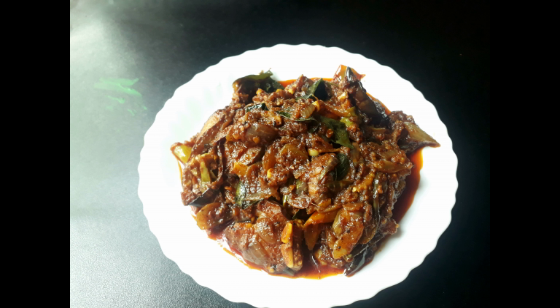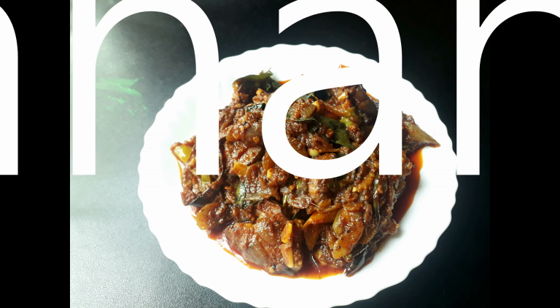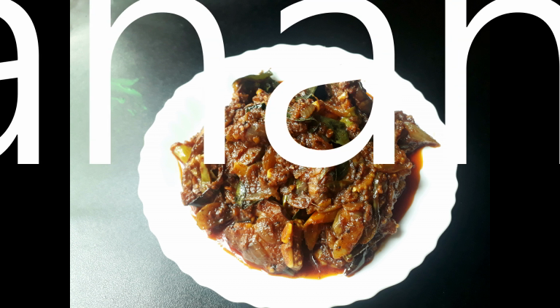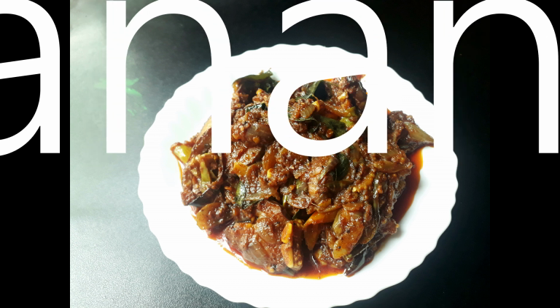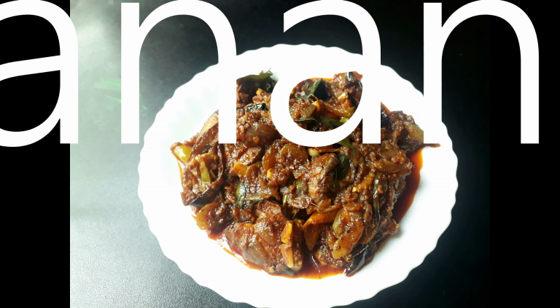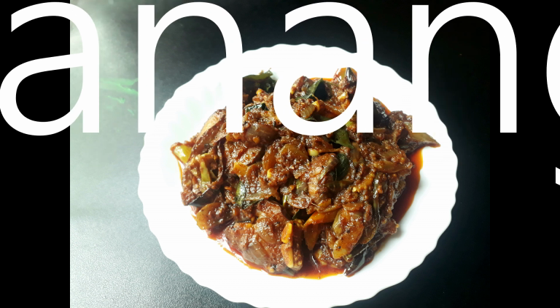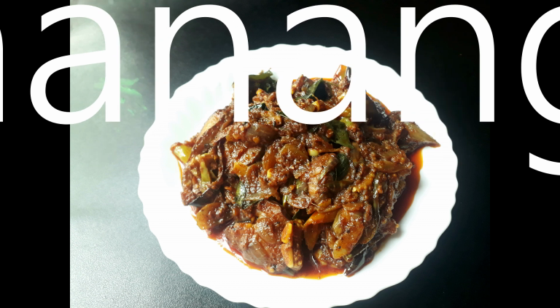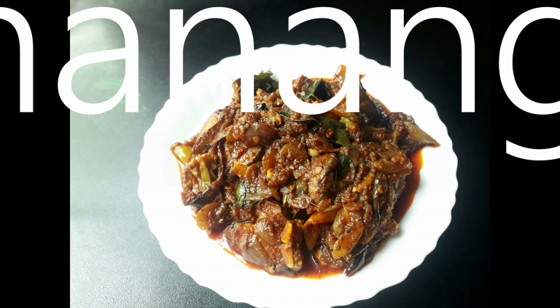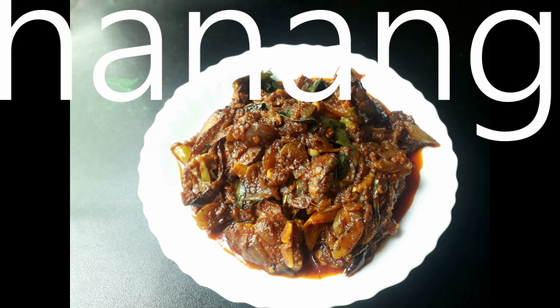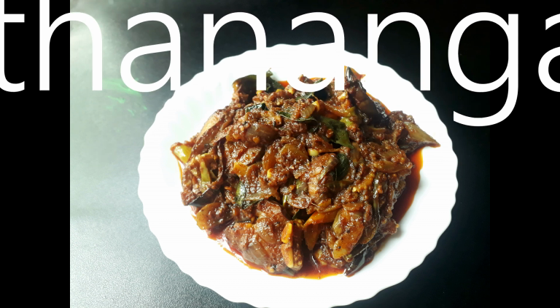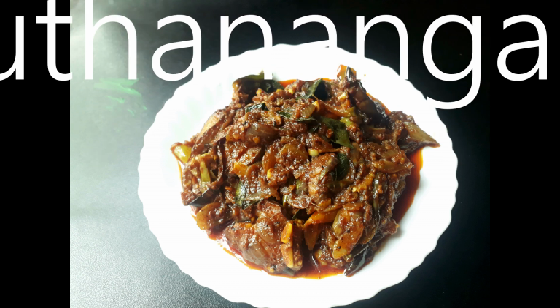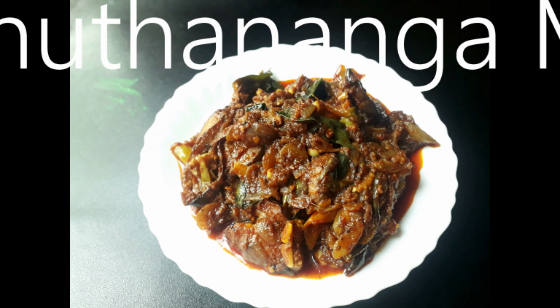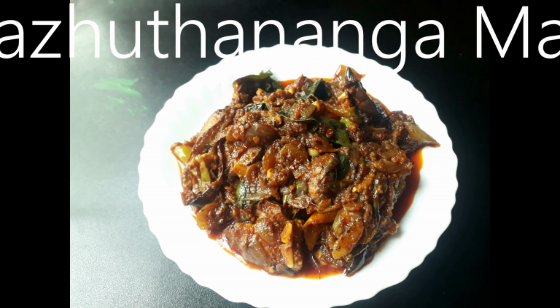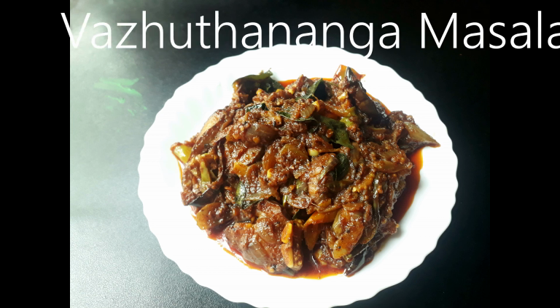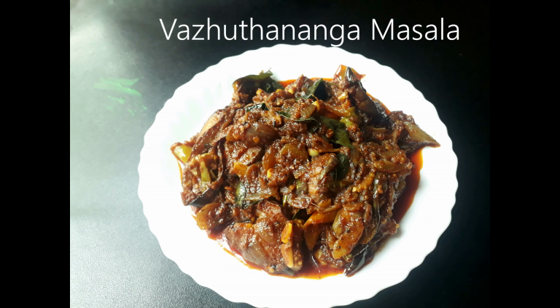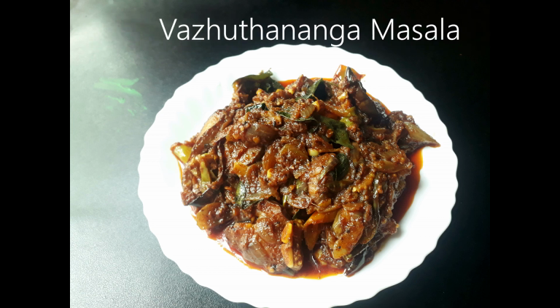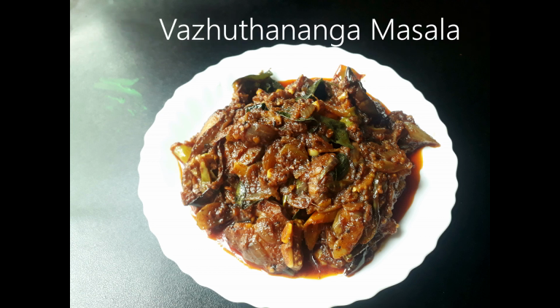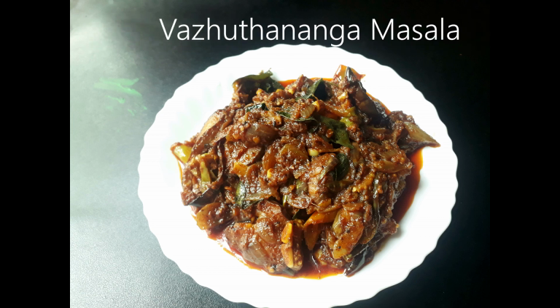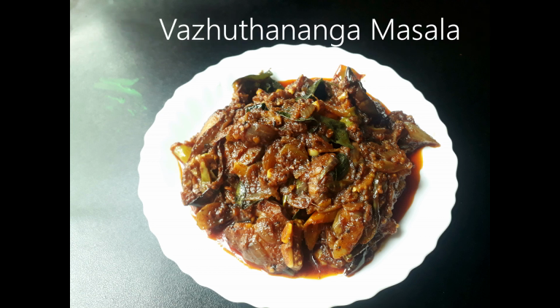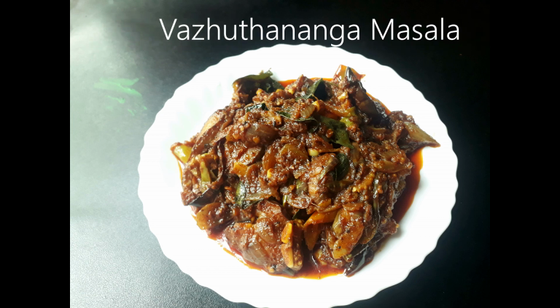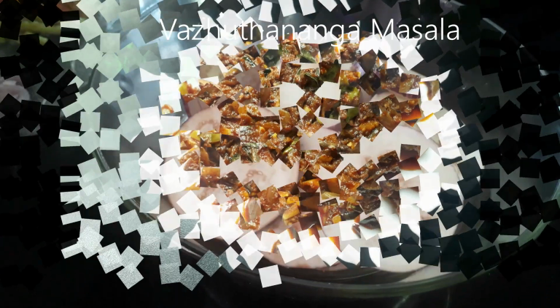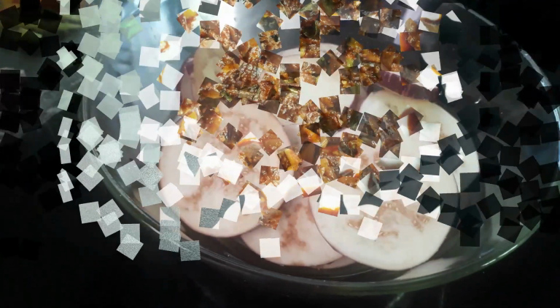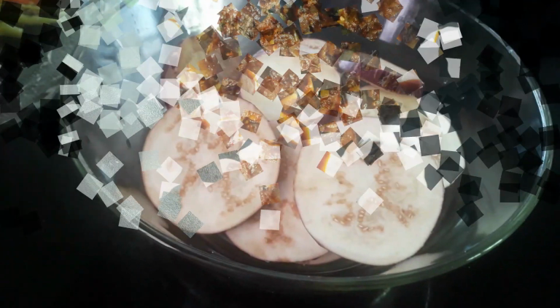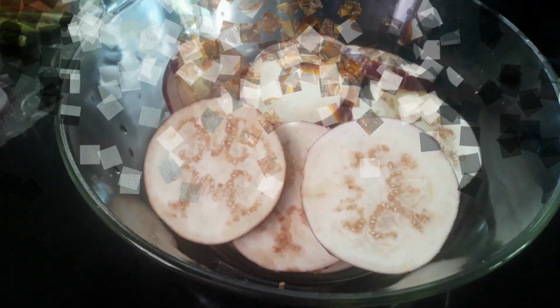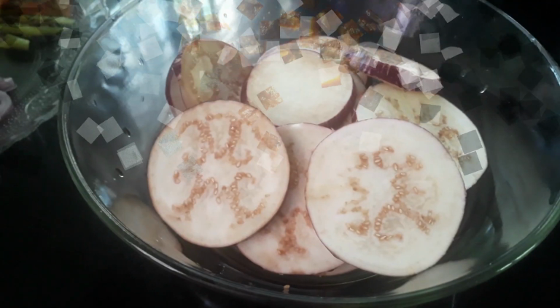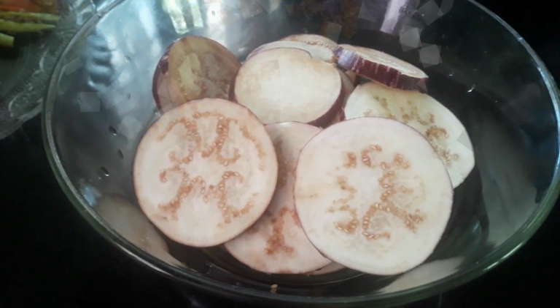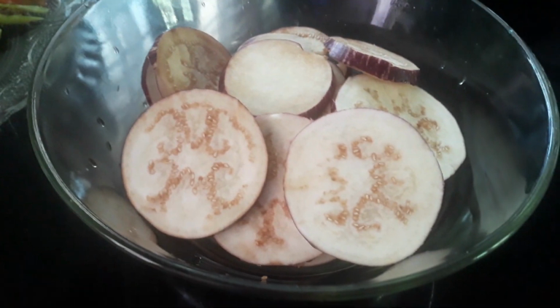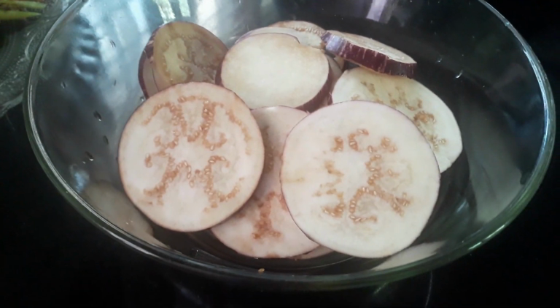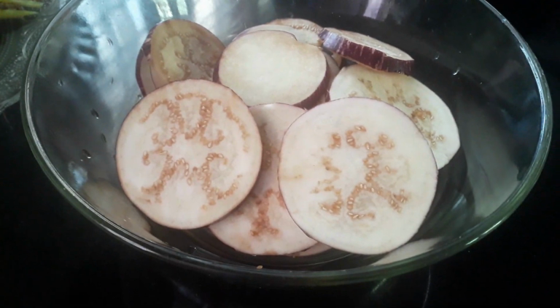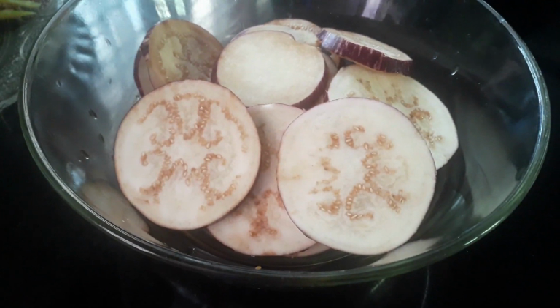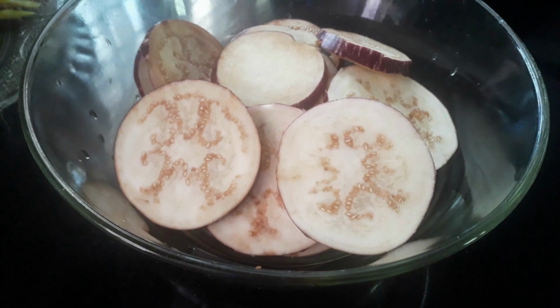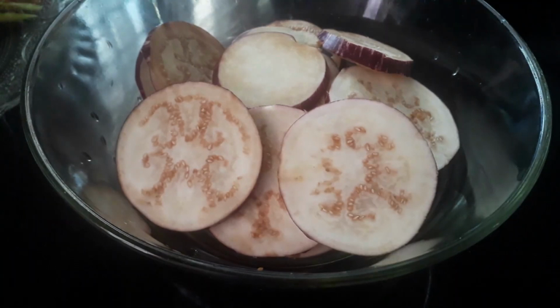This is a very tasty and spicy sauce. I have 3 medium-sized sauce.